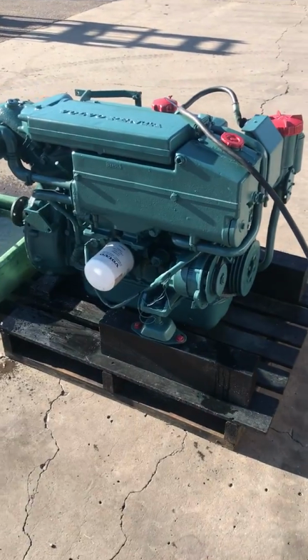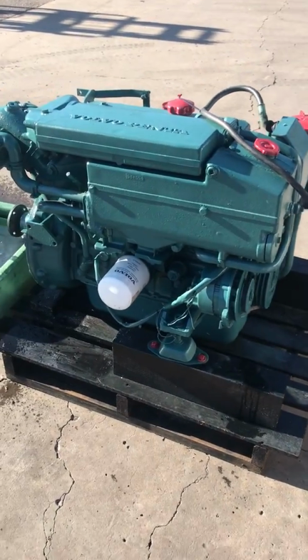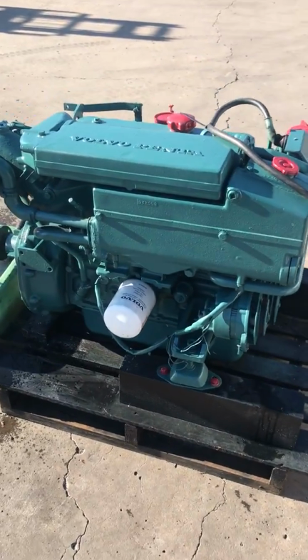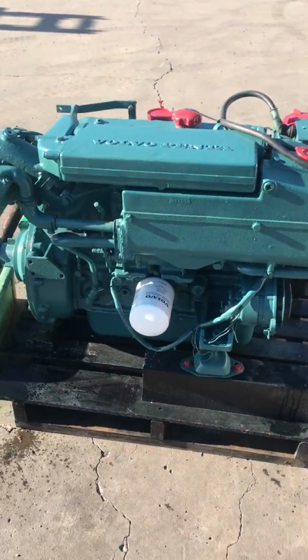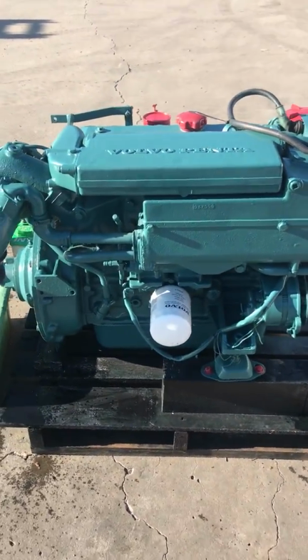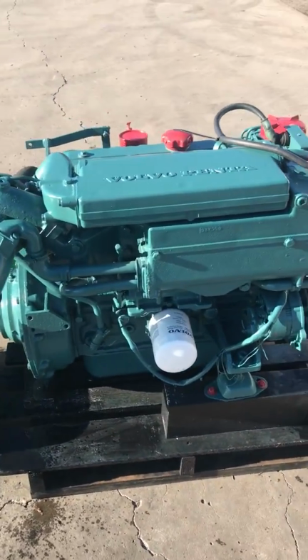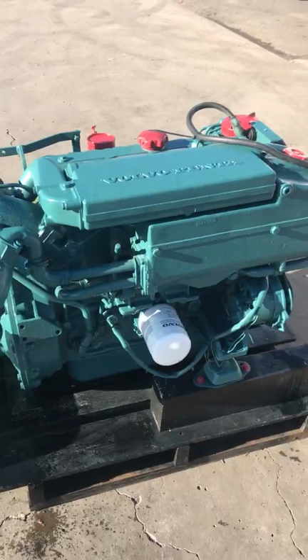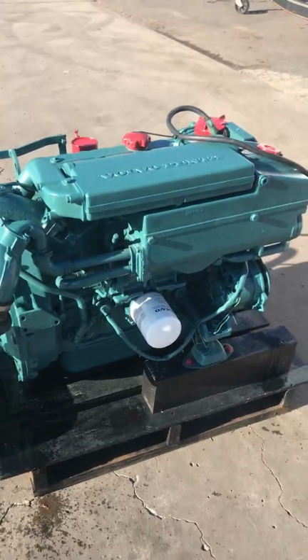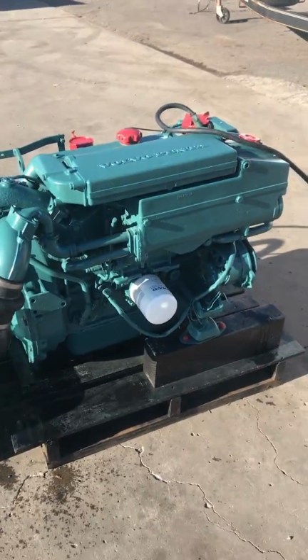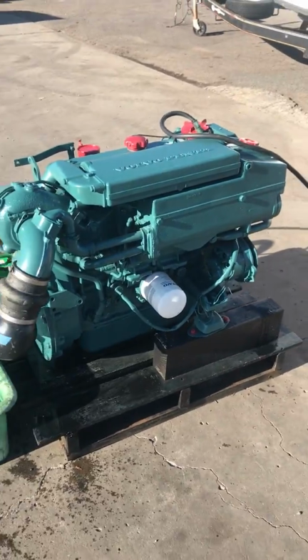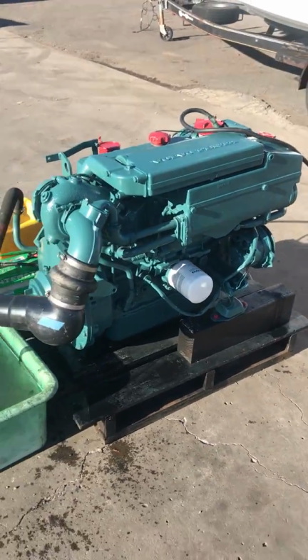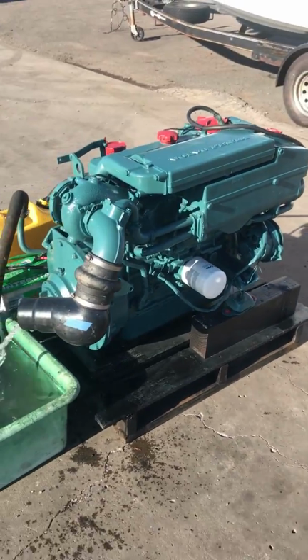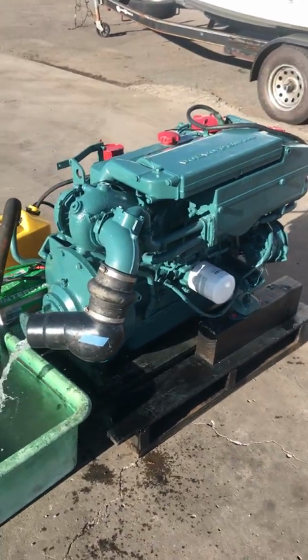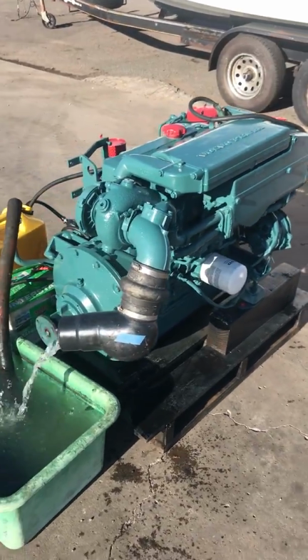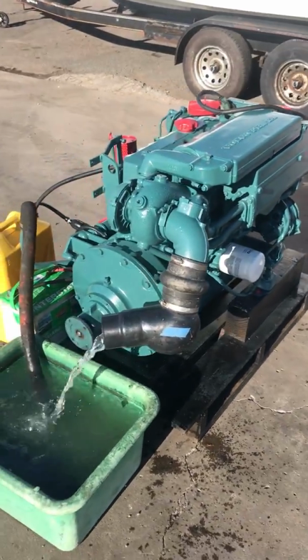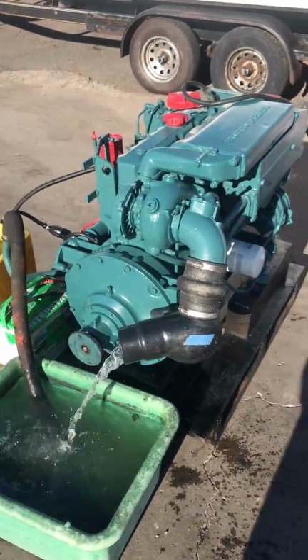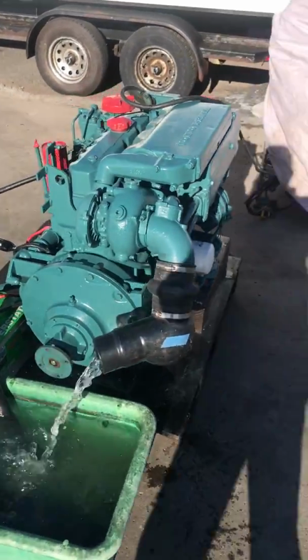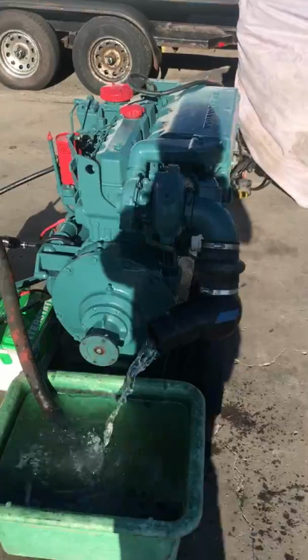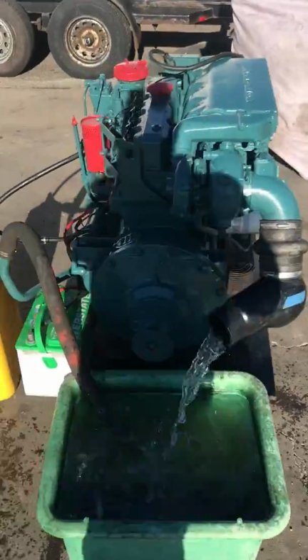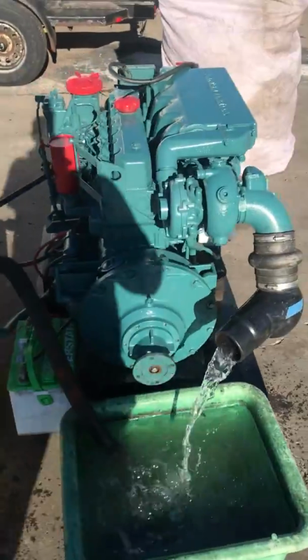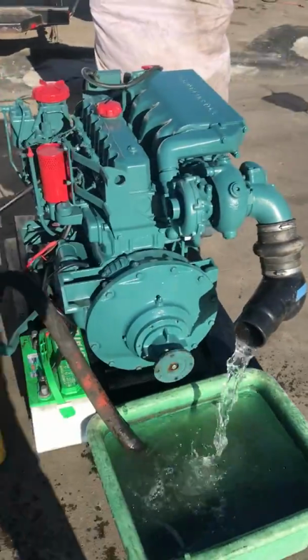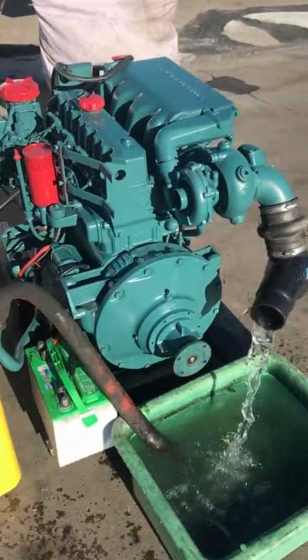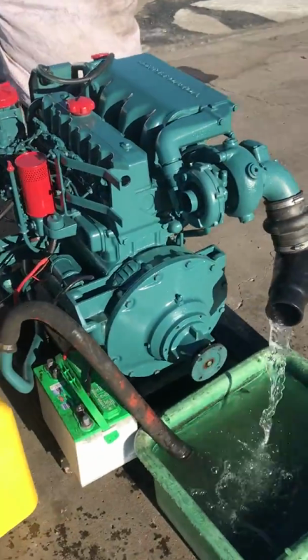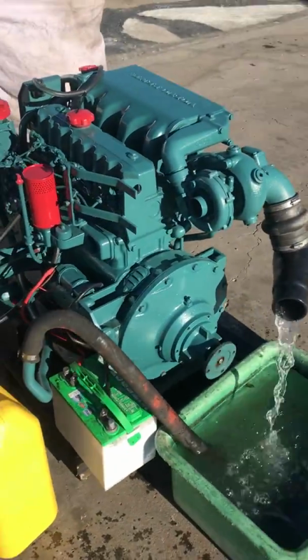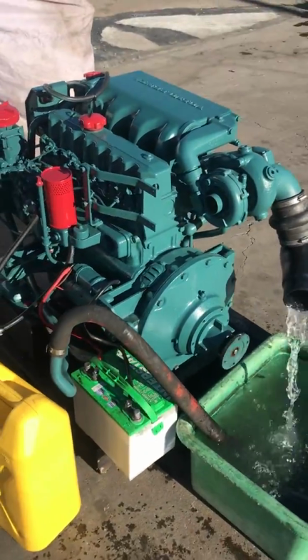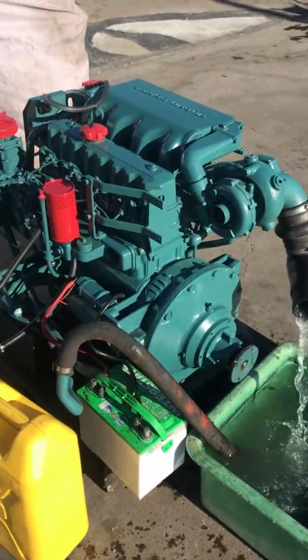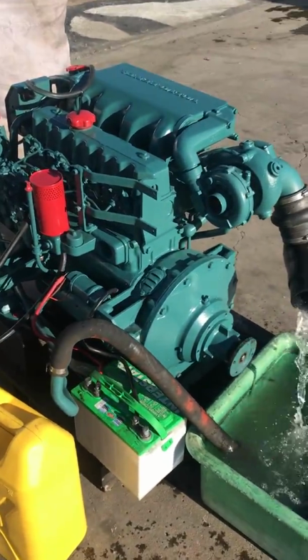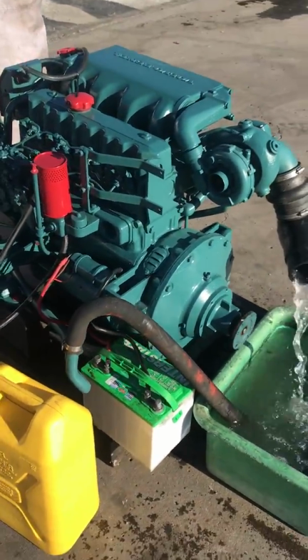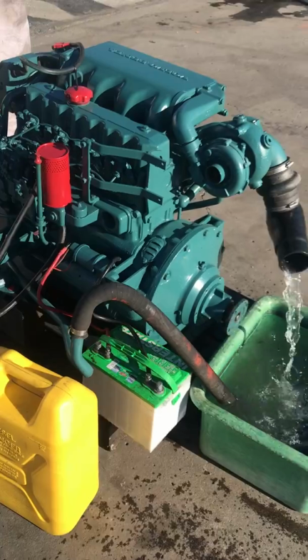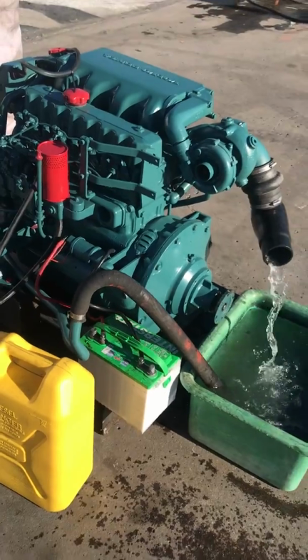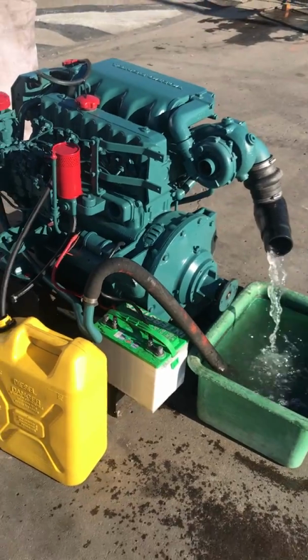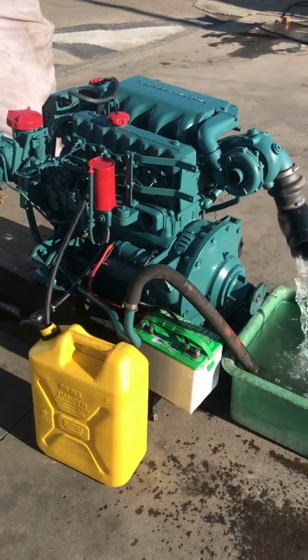We're selling this Volvo Penta AQAD30, 115 horsepower, stern drive series diesel engine for a very low price of only $2,000. January 2020. We're located in San Diego.